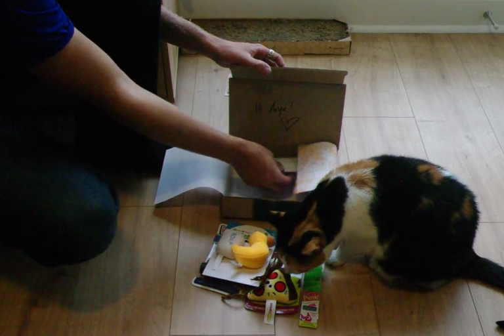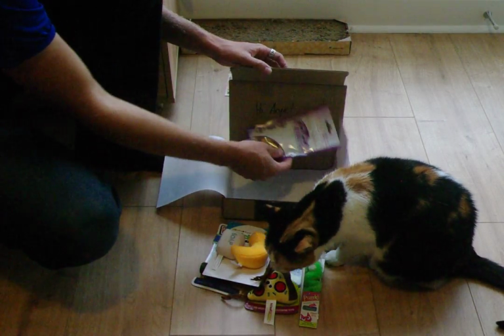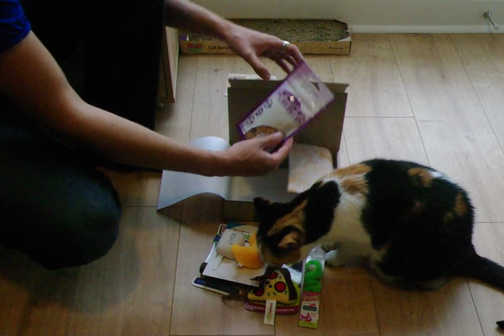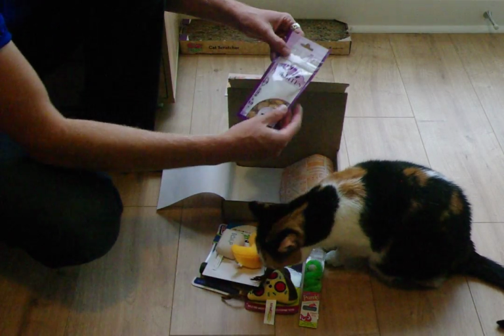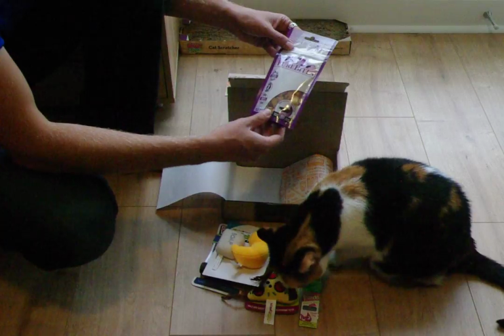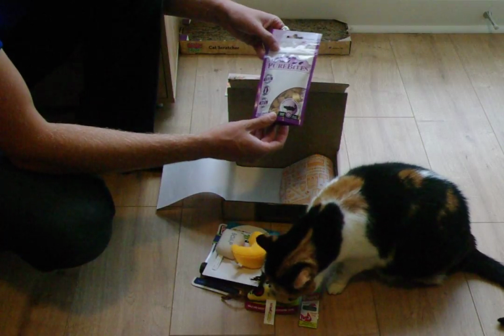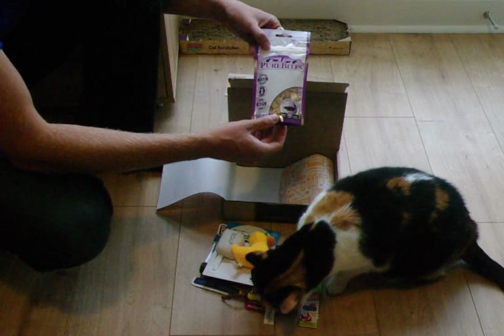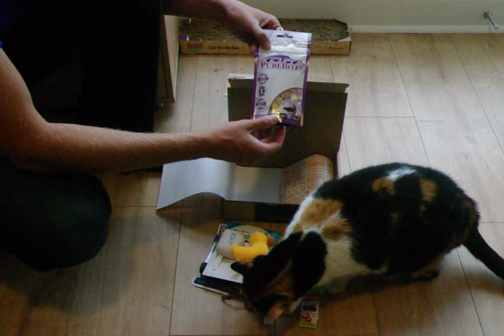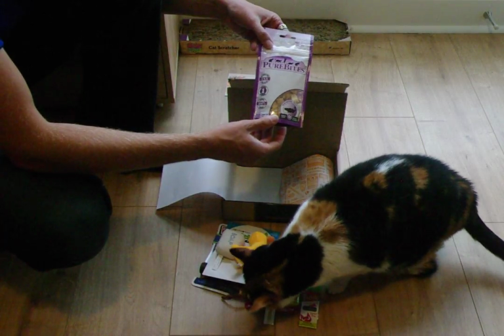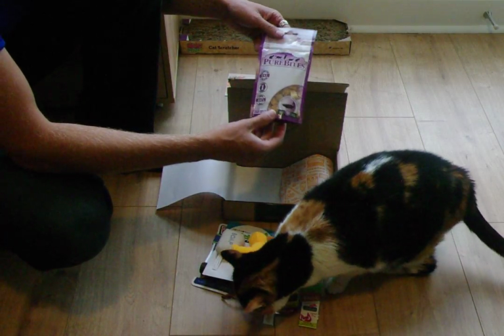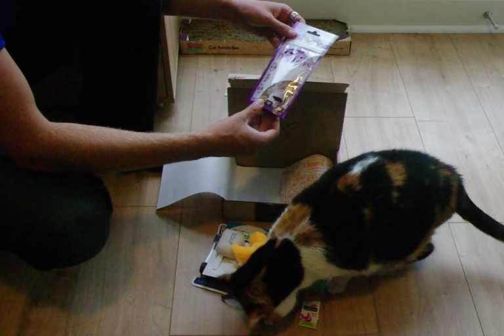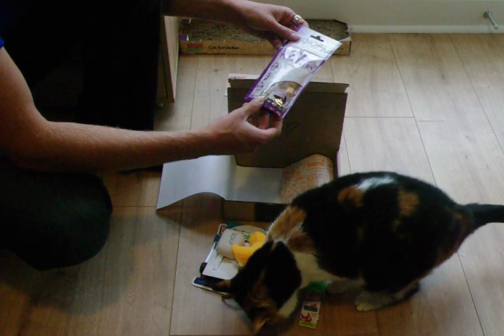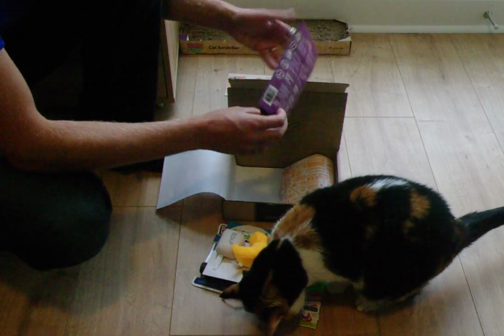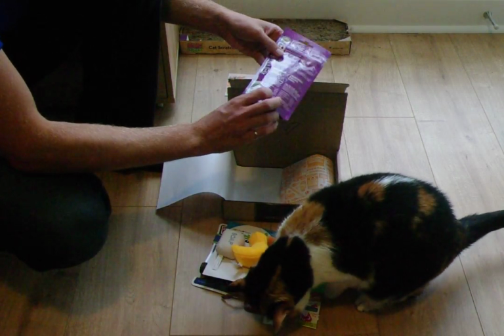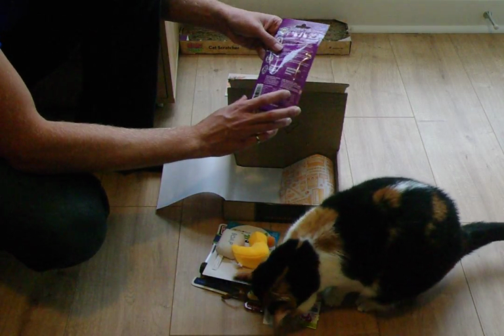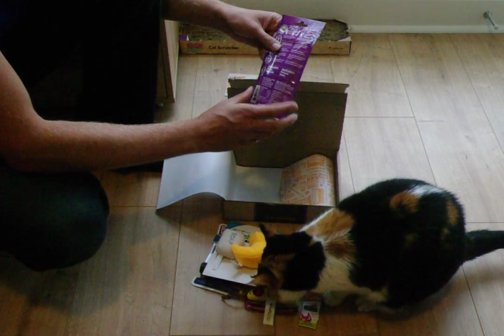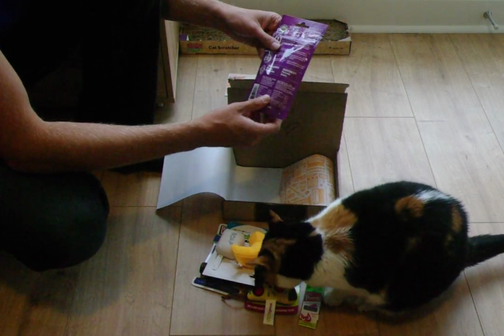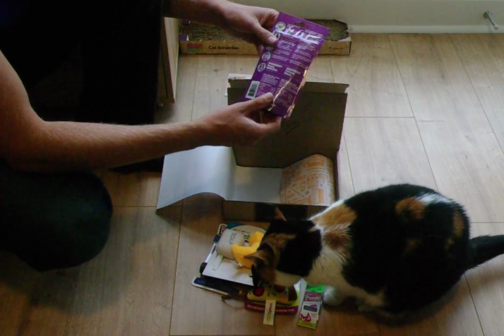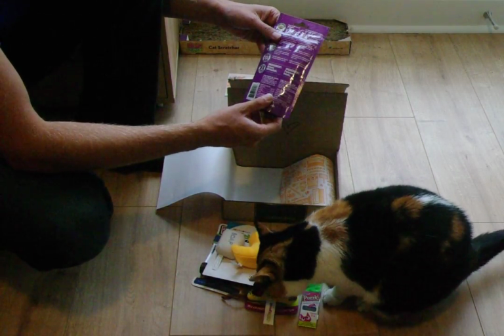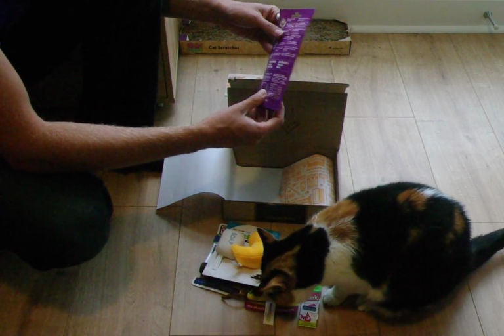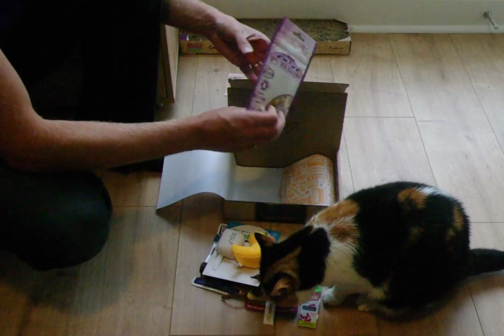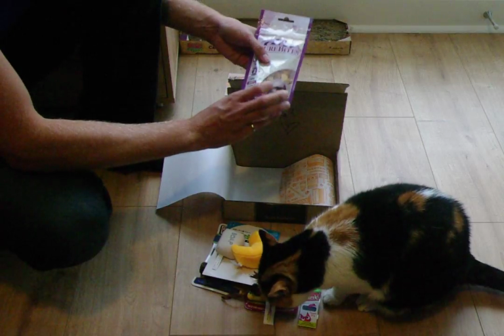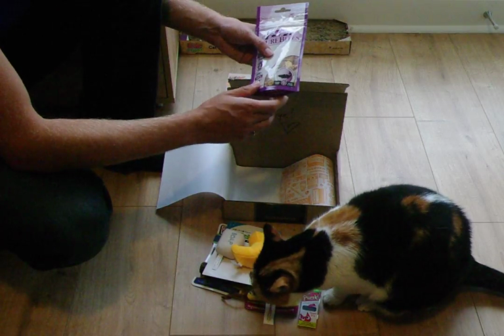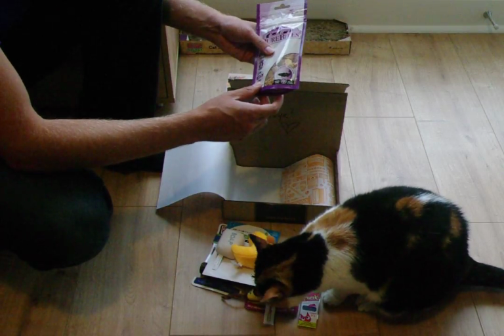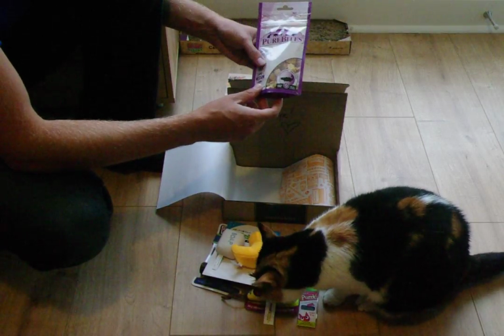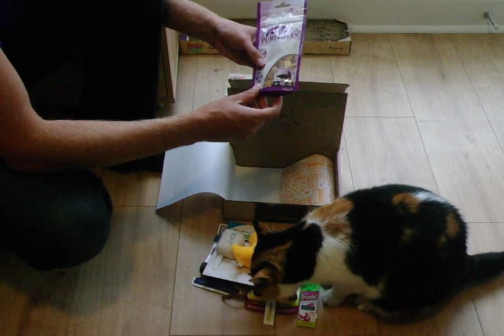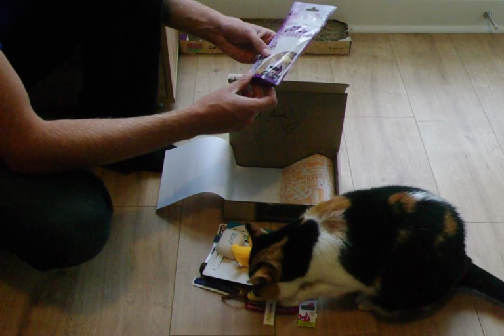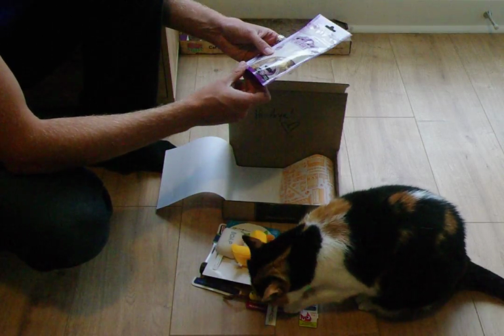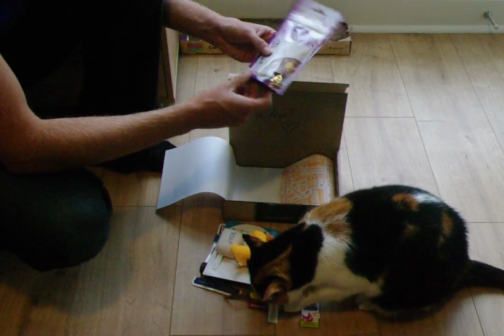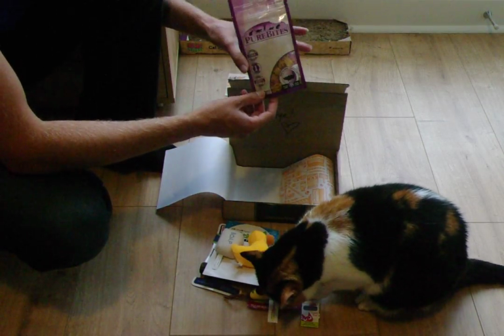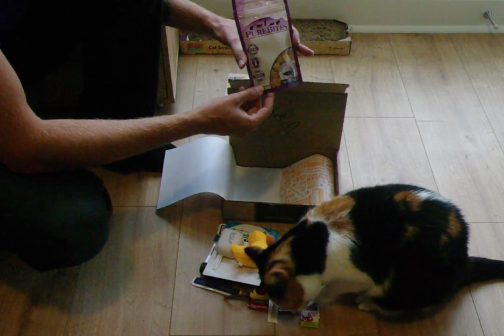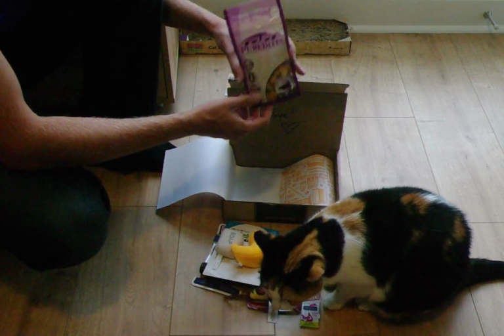And treats — we've got some Pure Bites. We've had these before, they're pretty good. They're essentially pretty dry pieces. This one is Ocean Whitefish.